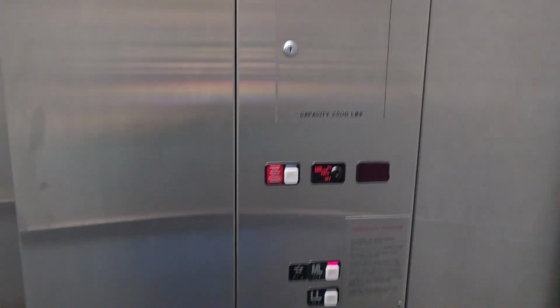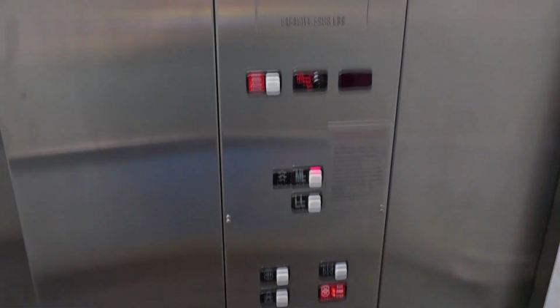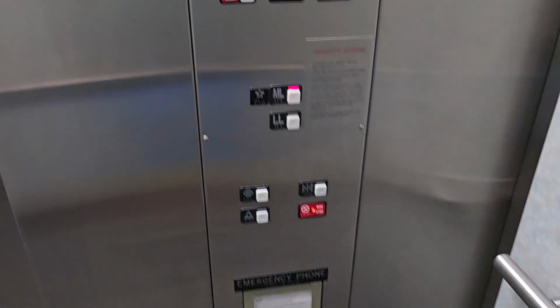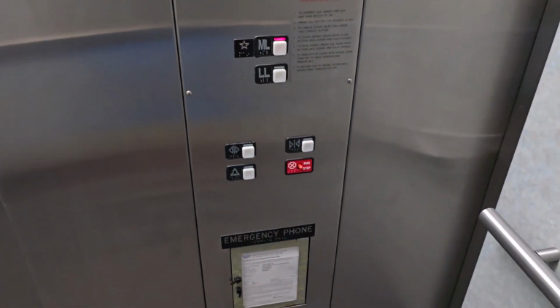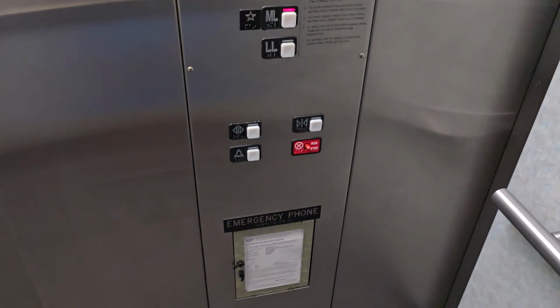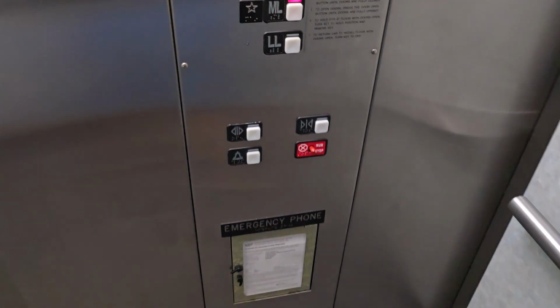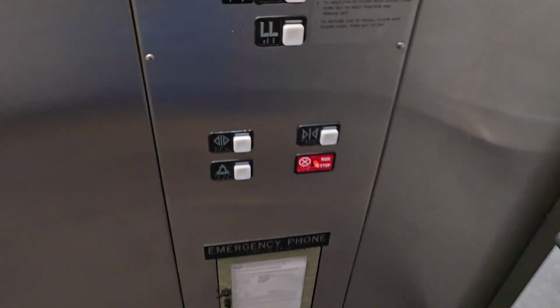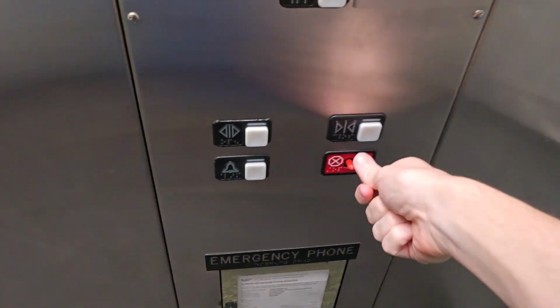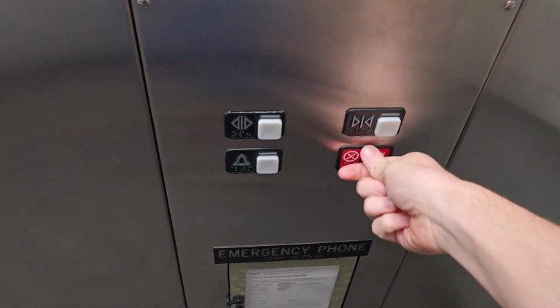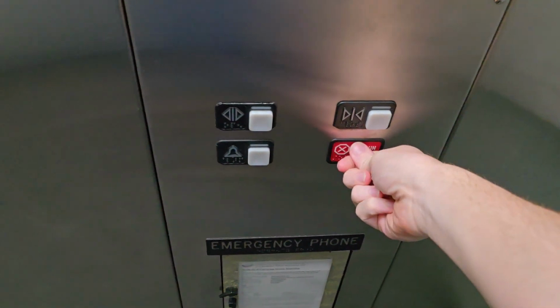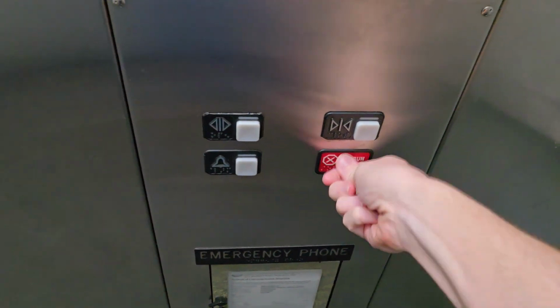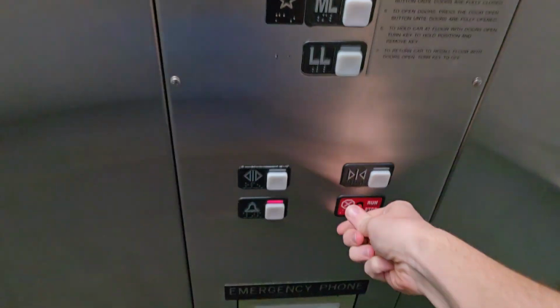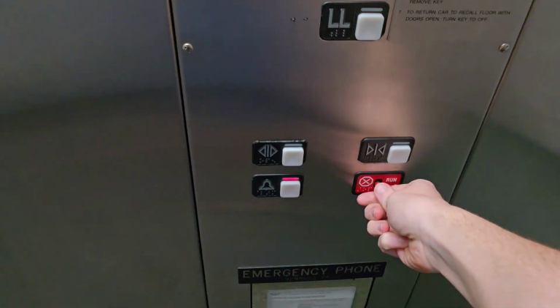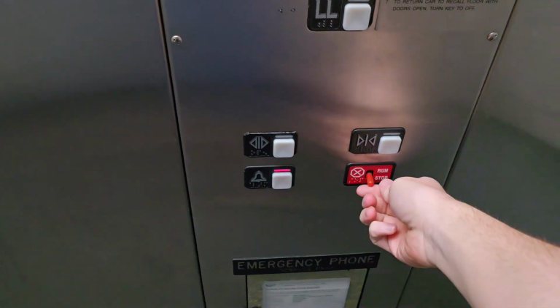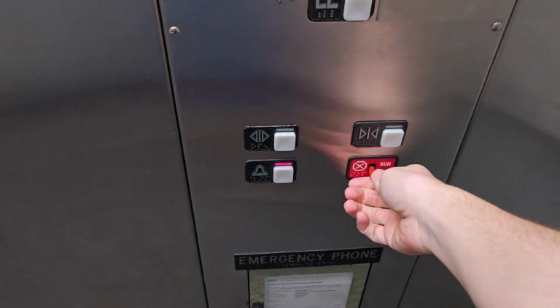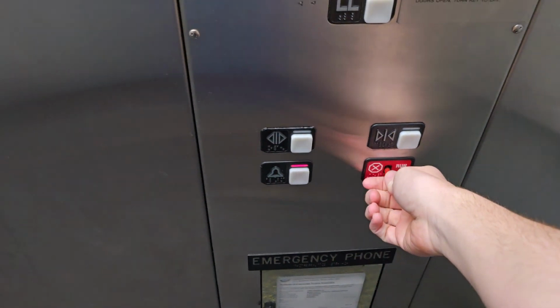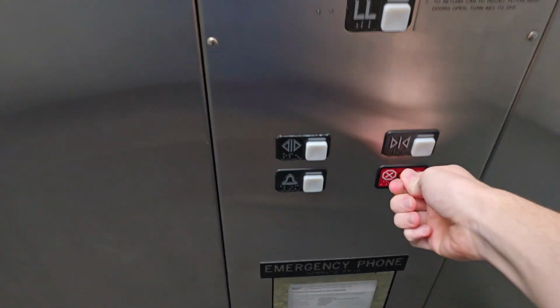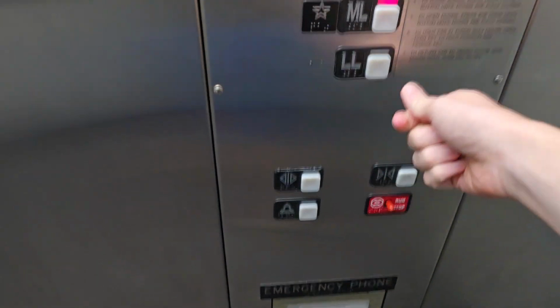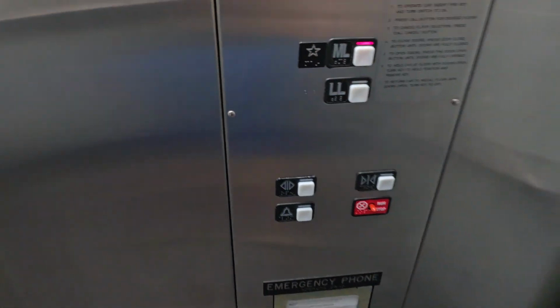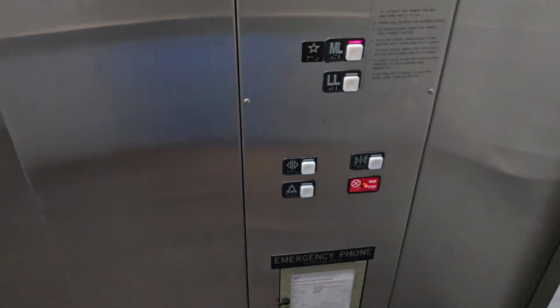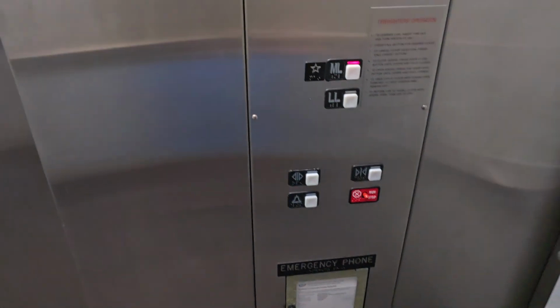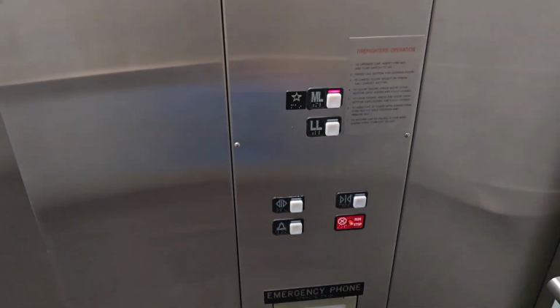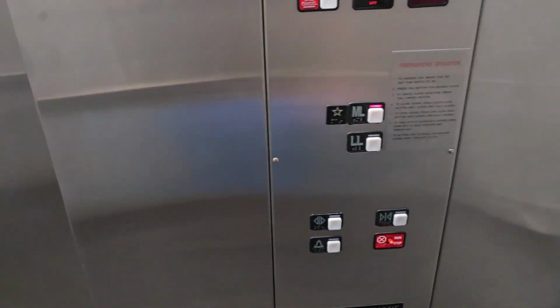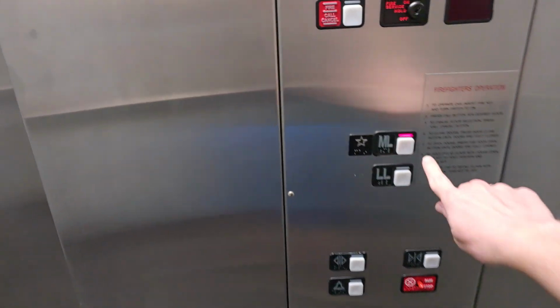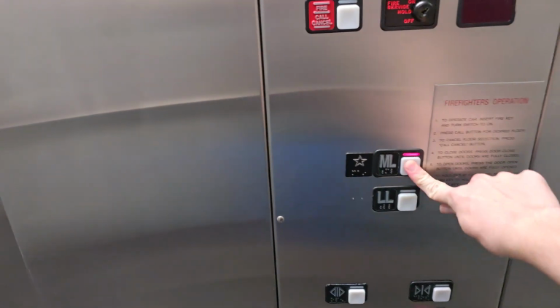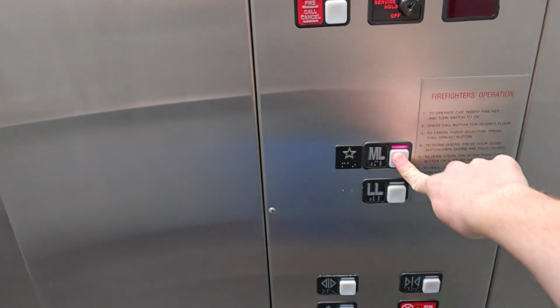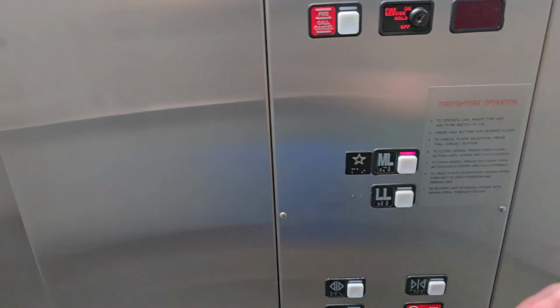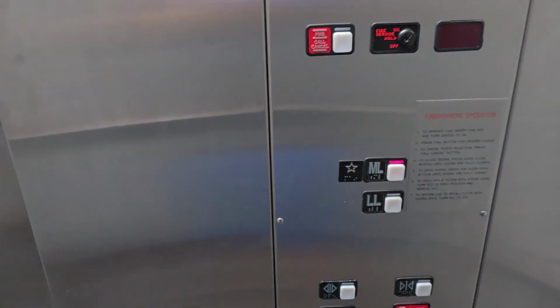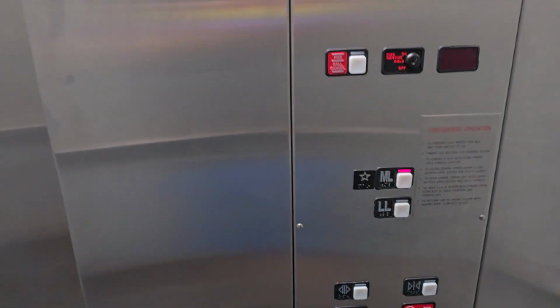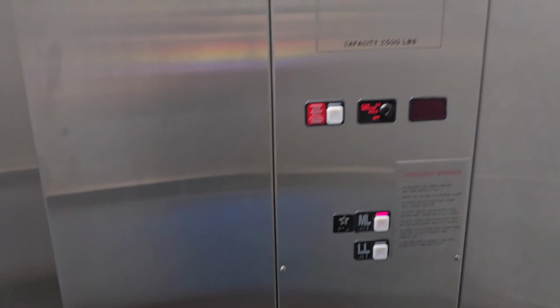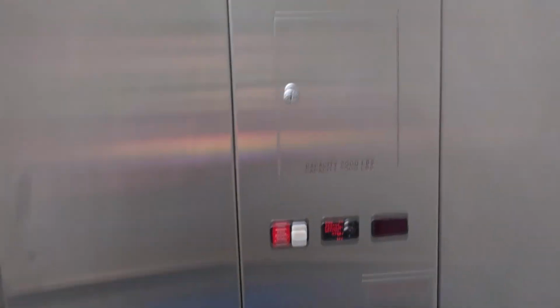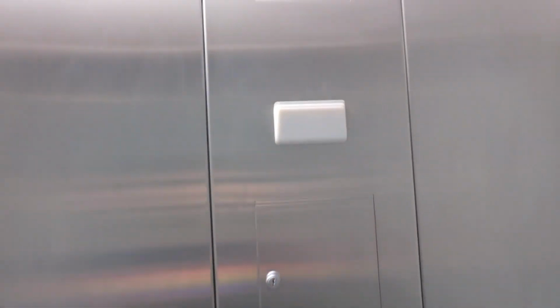So today we're gonna do a stop switch demo on it. So now we're going up at leveling speed.